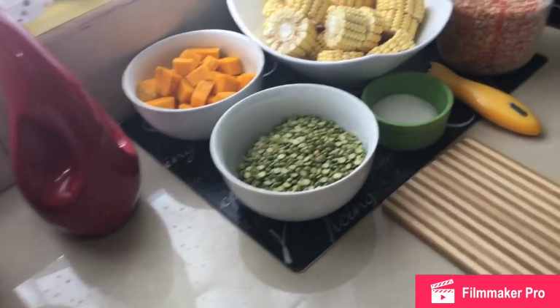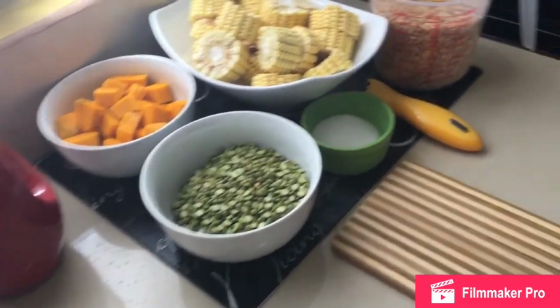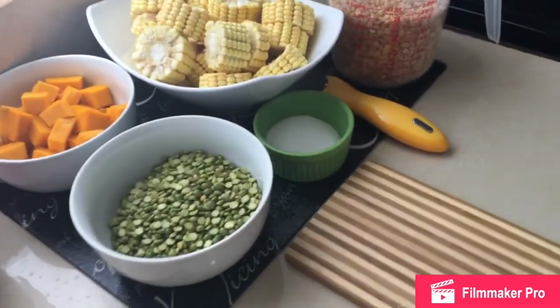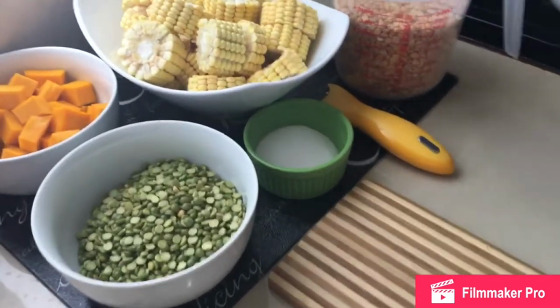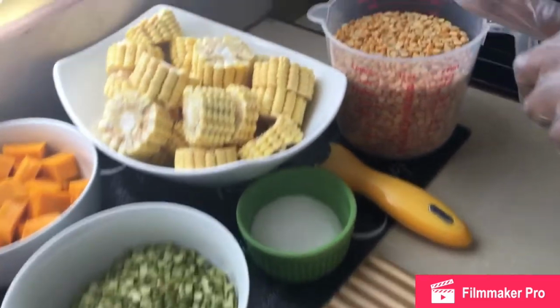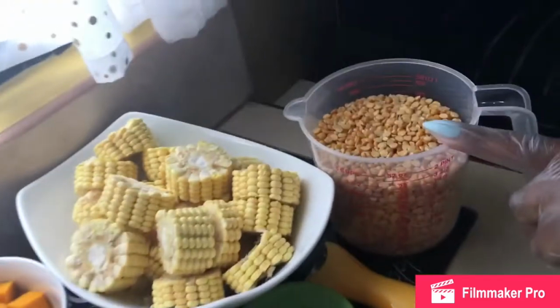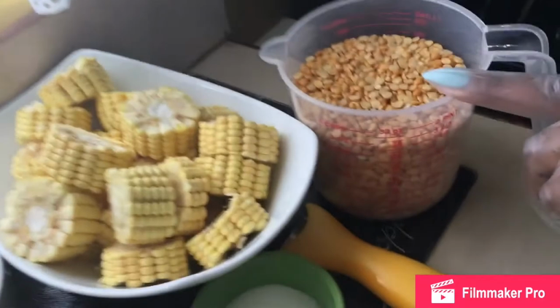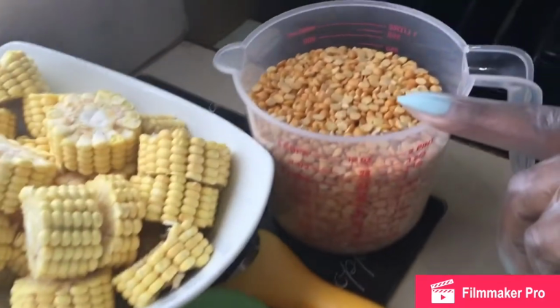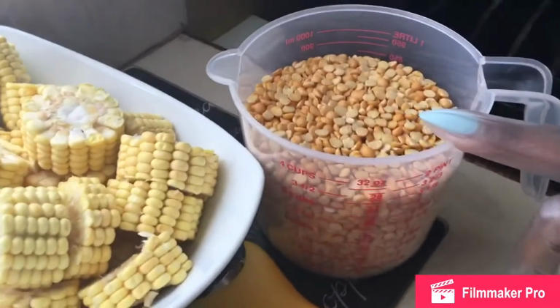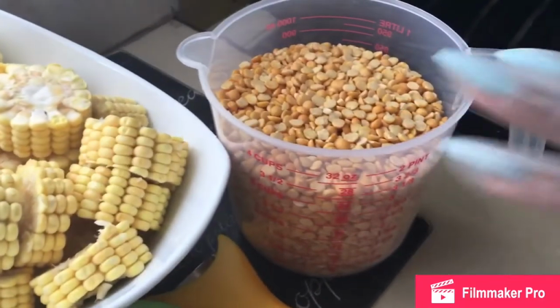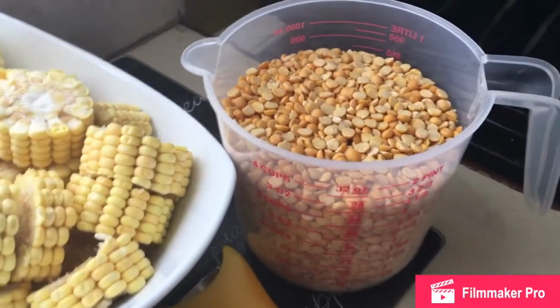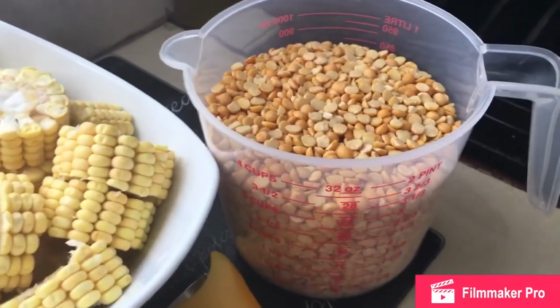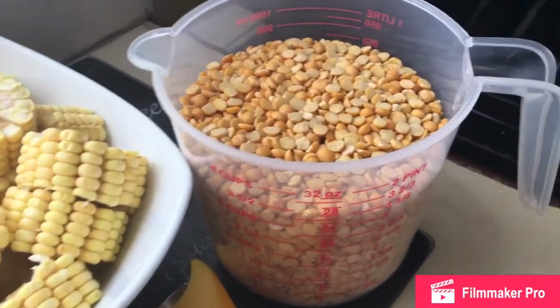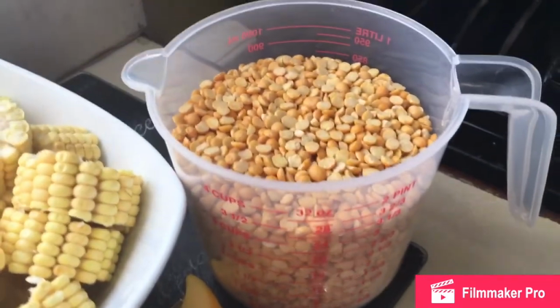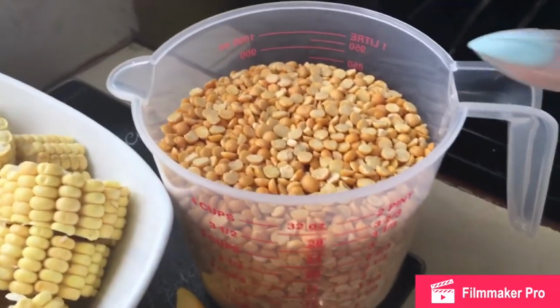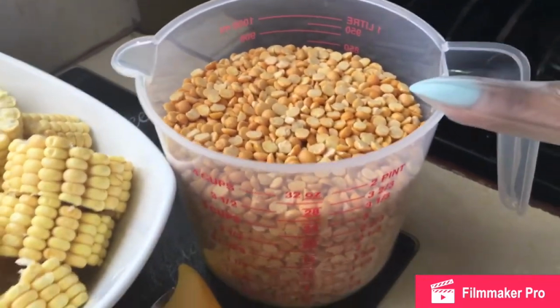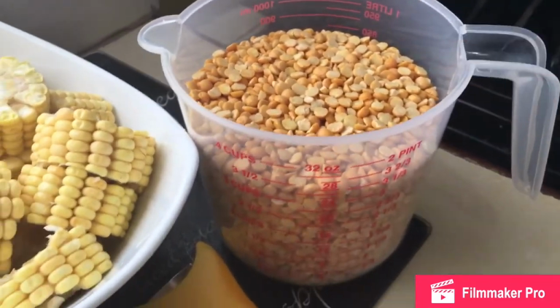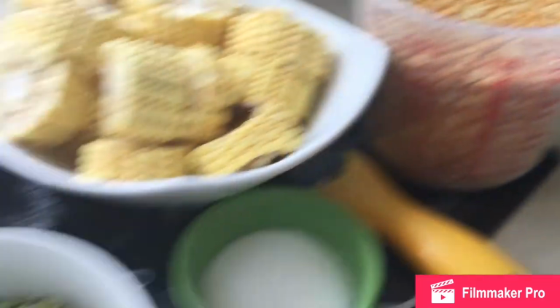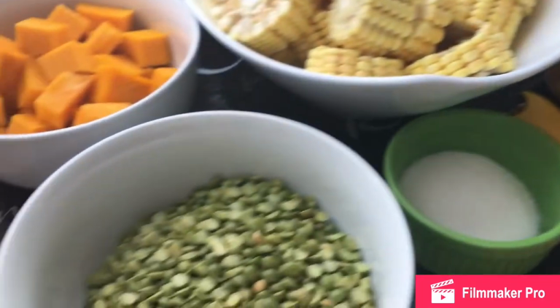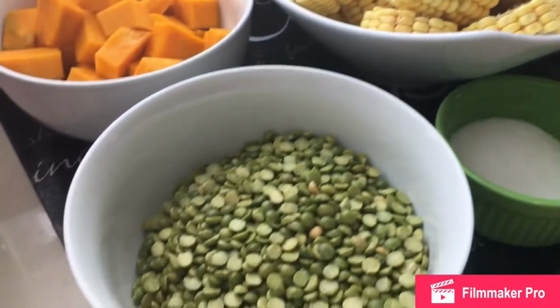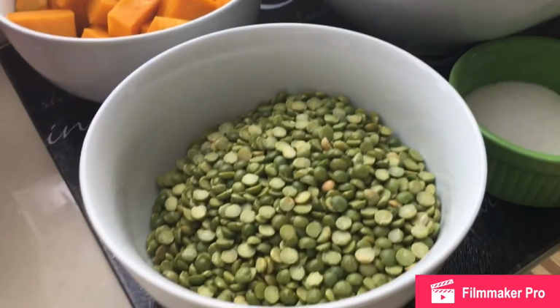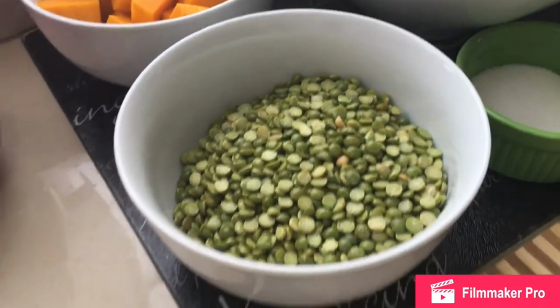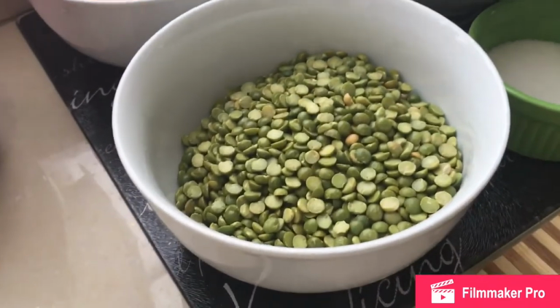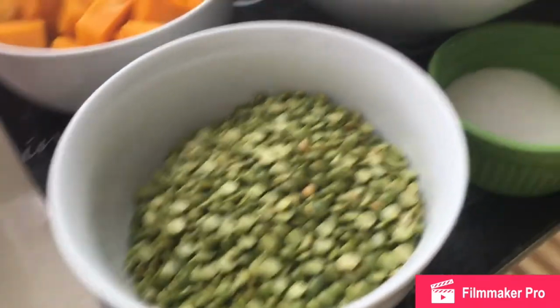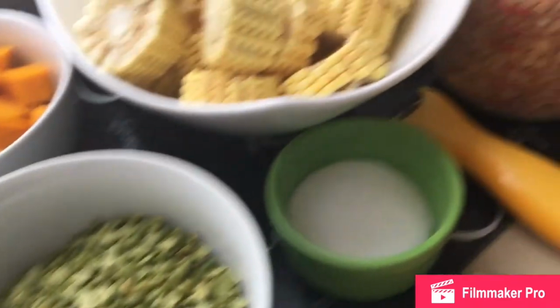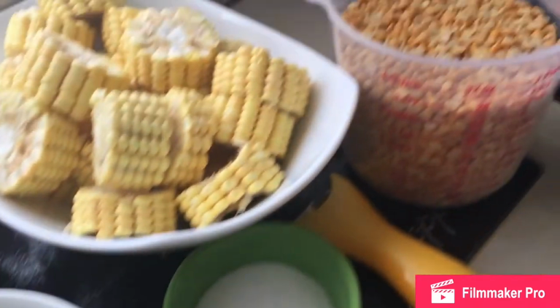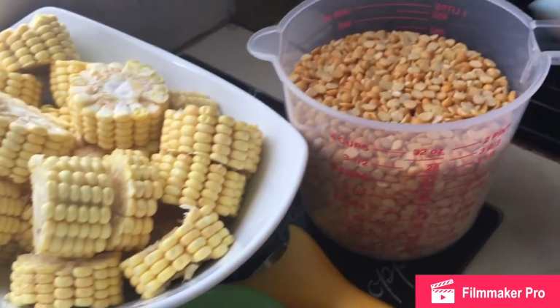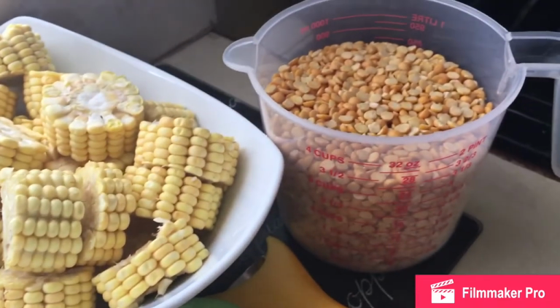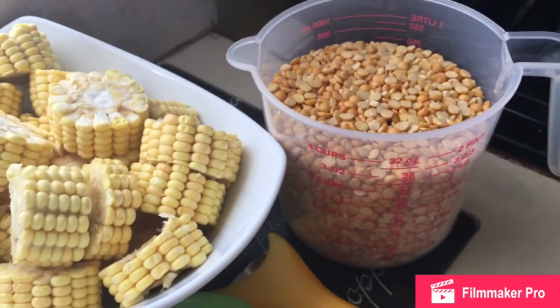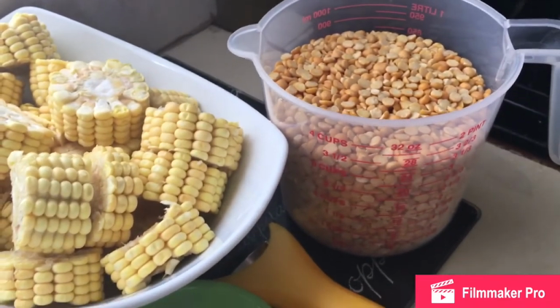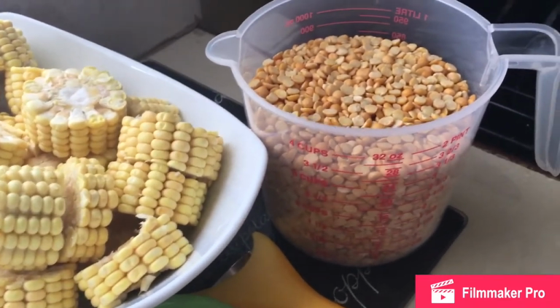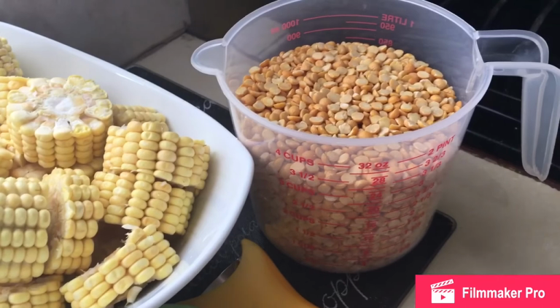For that you will need split peas — yellow split peas of course. If you didn't know, split peas also comes in green. But you always use yellow for corn soup. So here I have four cups of split peas.